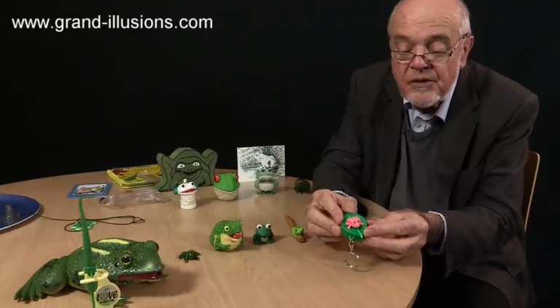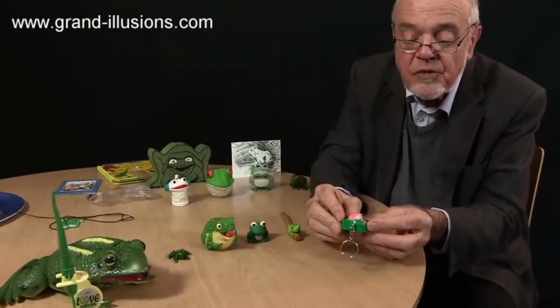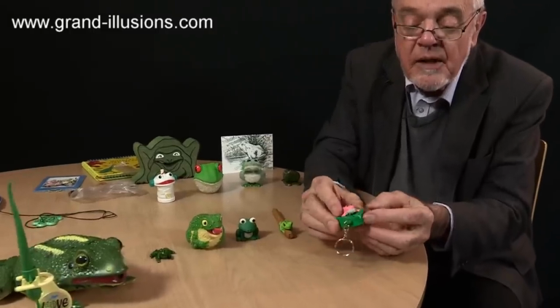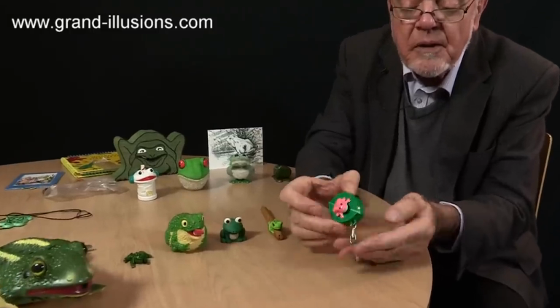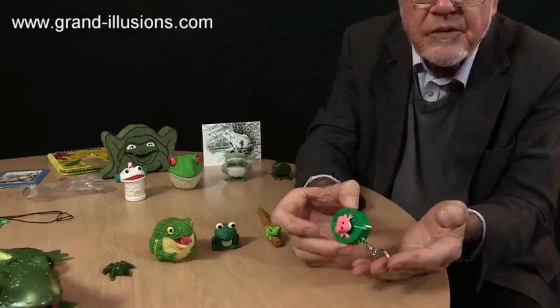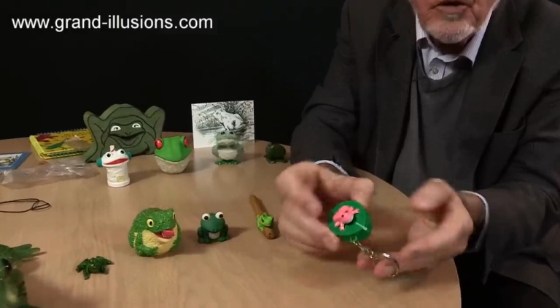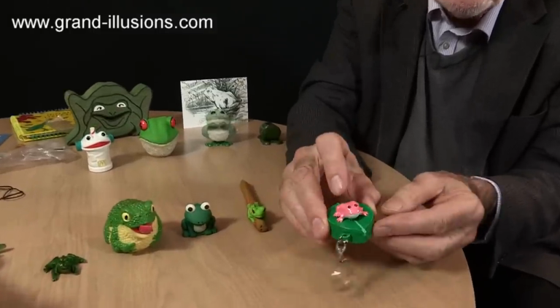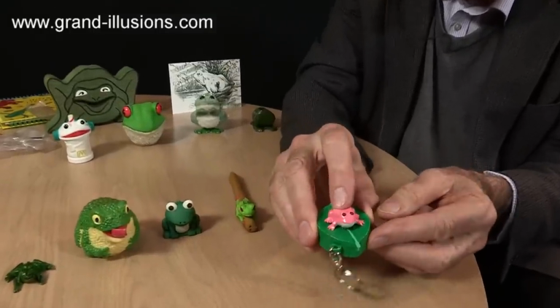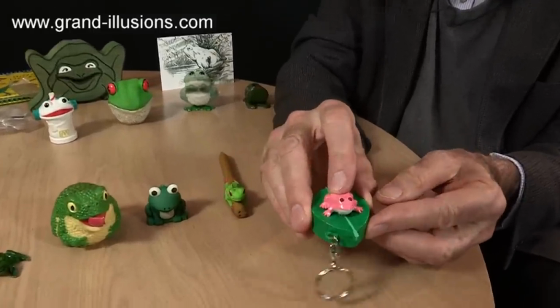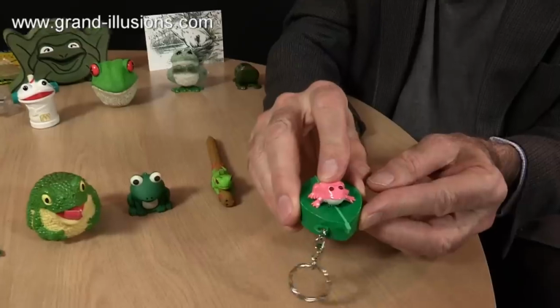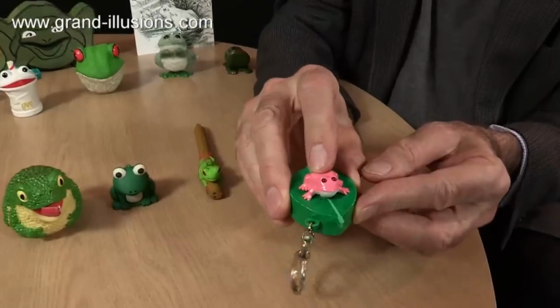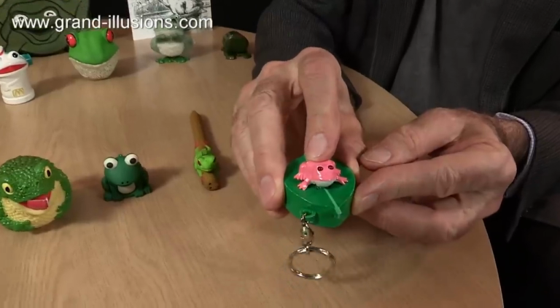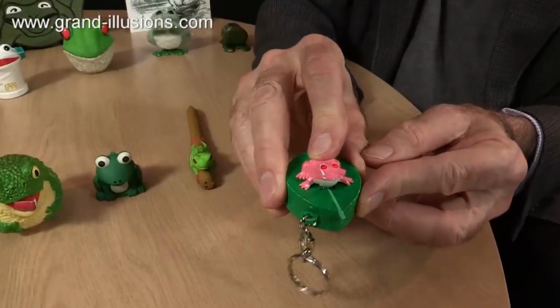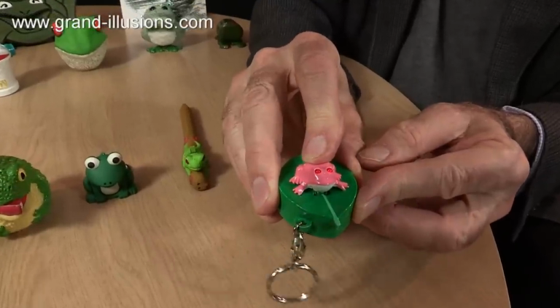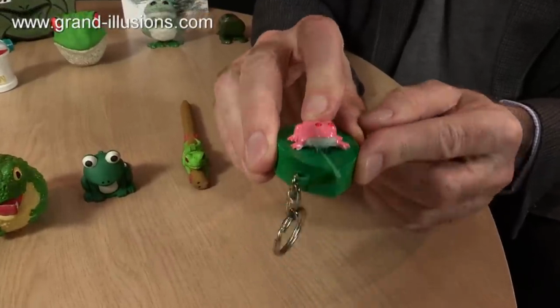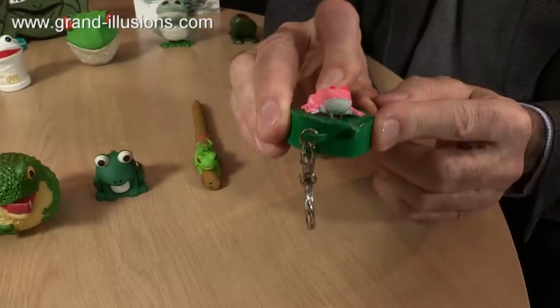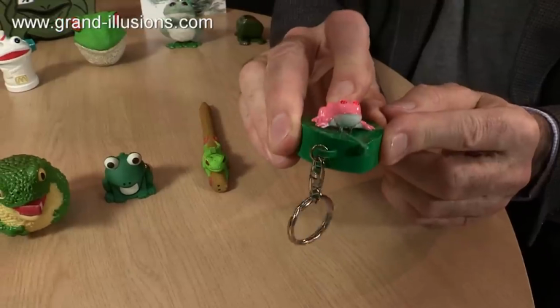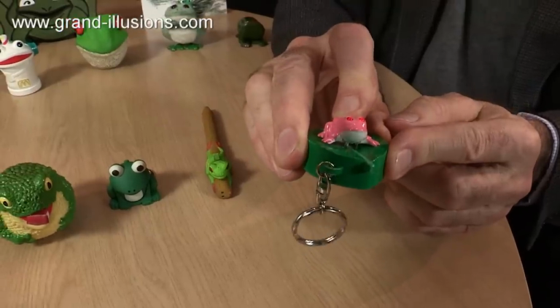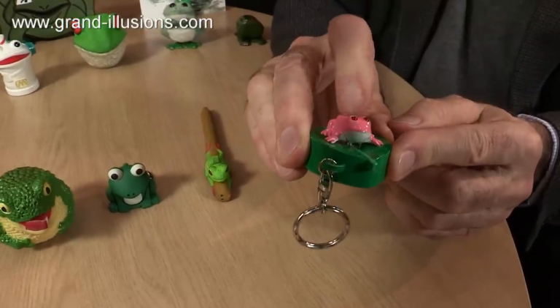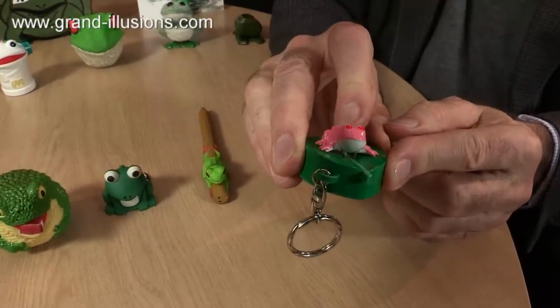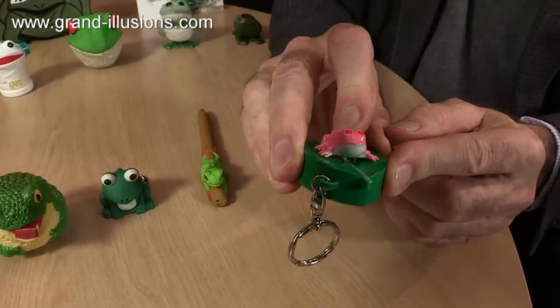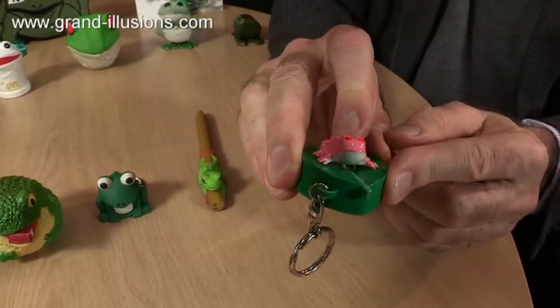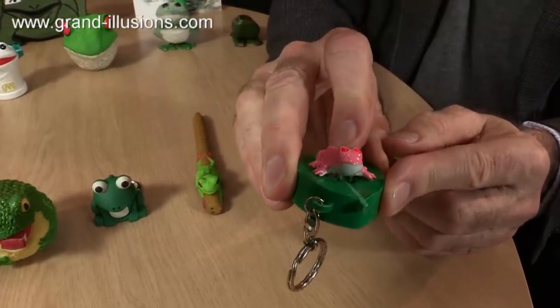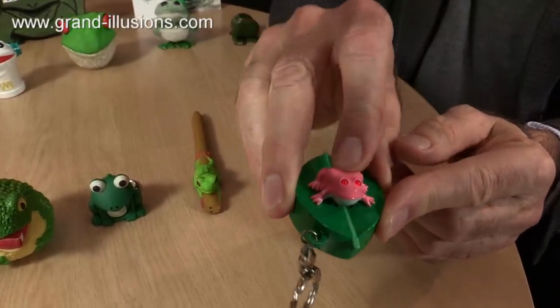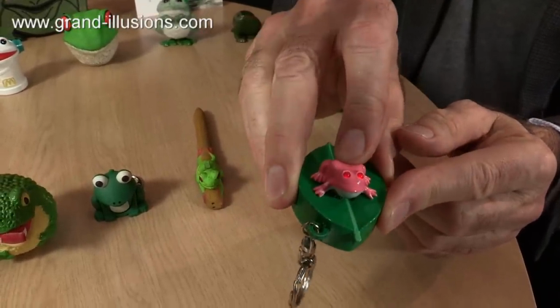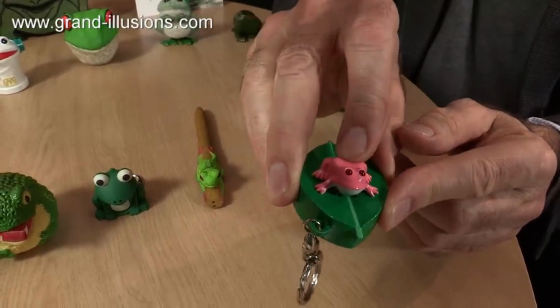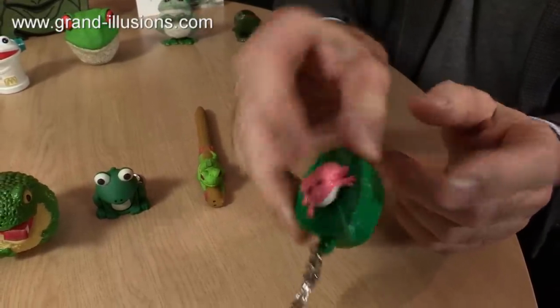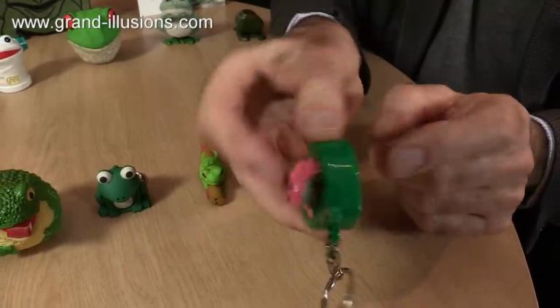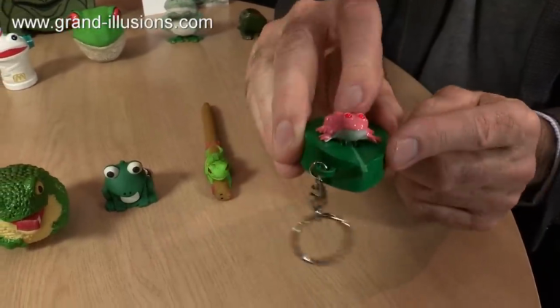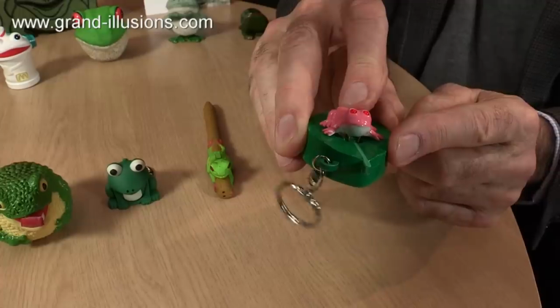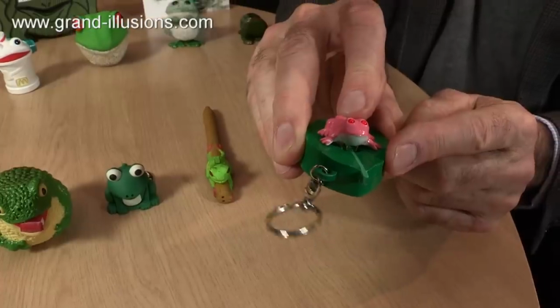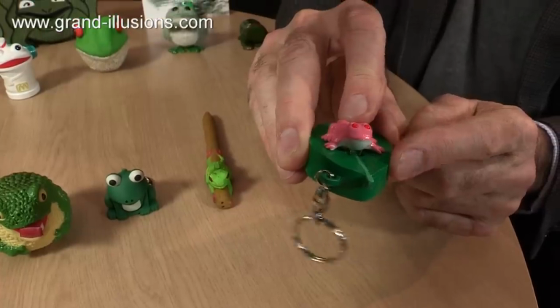Very soft this one — it's supposed to be a leaf, it's a key fob. When you push the back of the pink frog — it's a tropical one of course — it makes a very soft noise, and the eyes light up electronically, and there's a place for the battery compartment inside. Quite sweet.